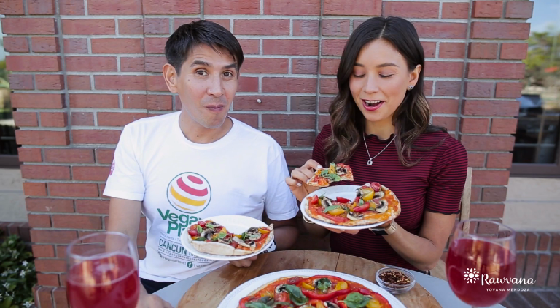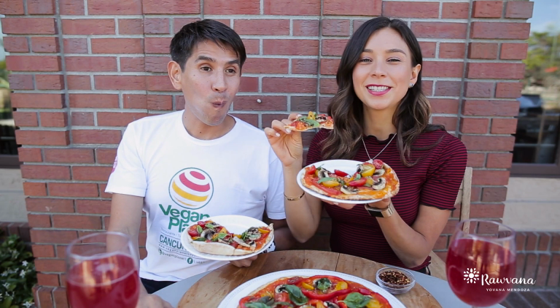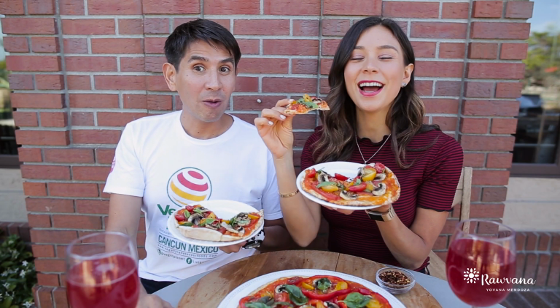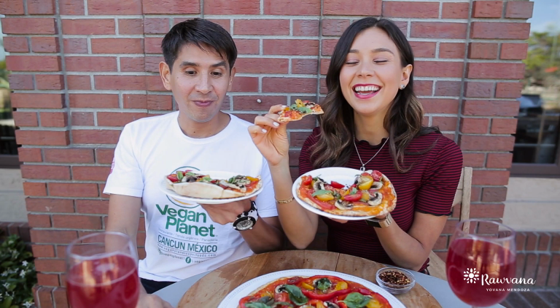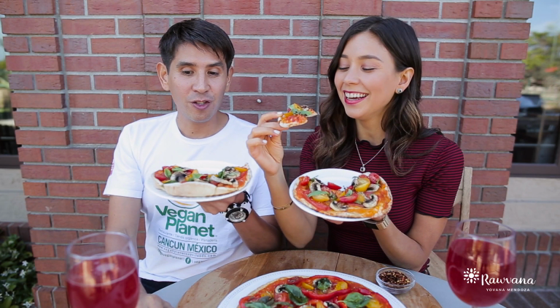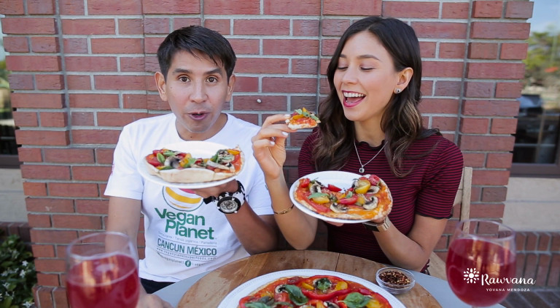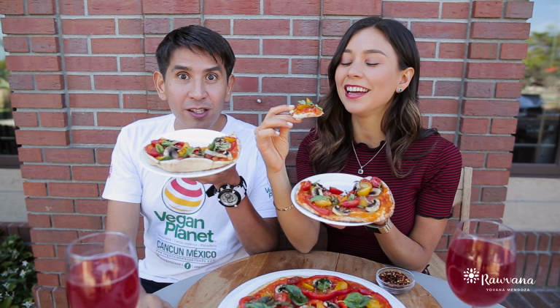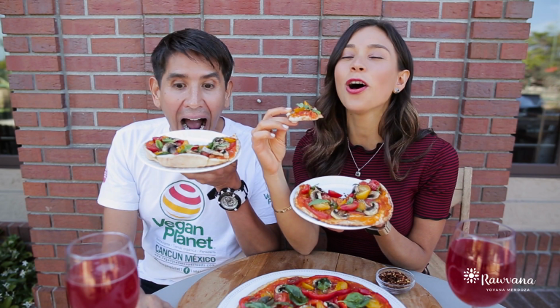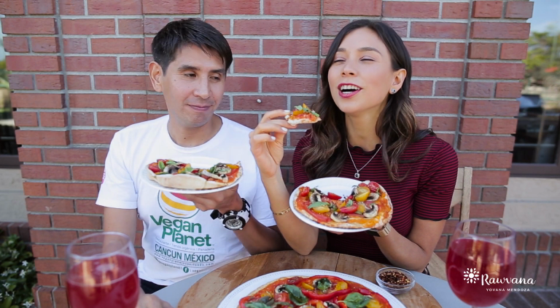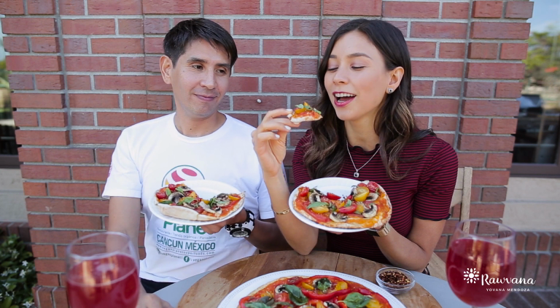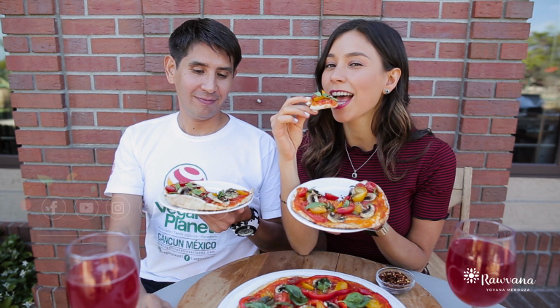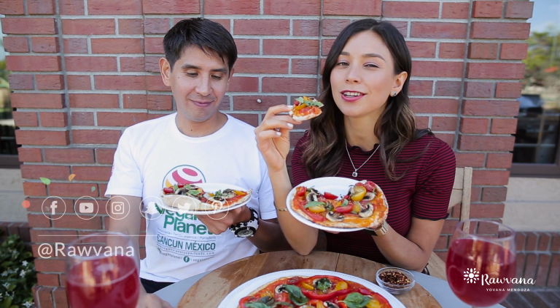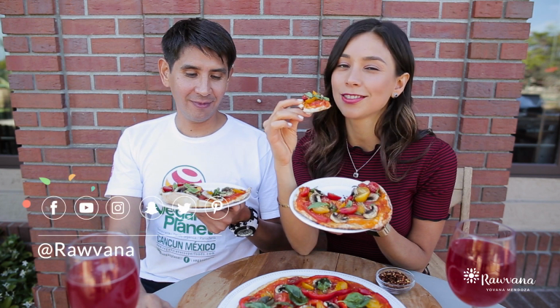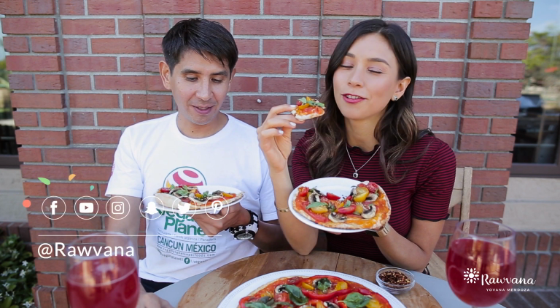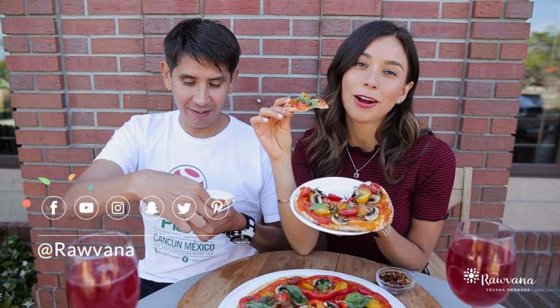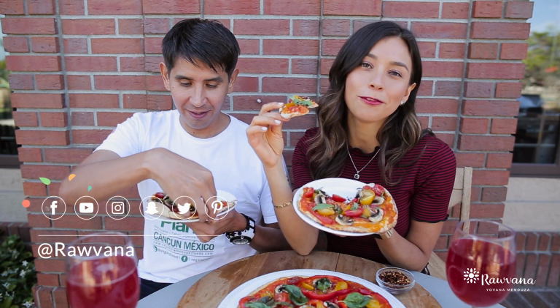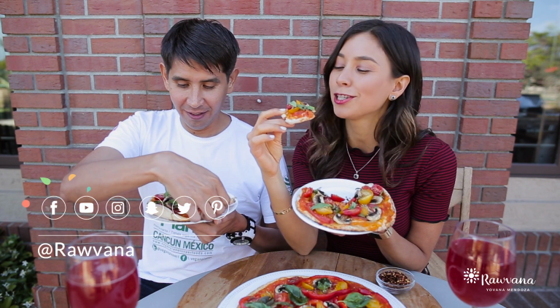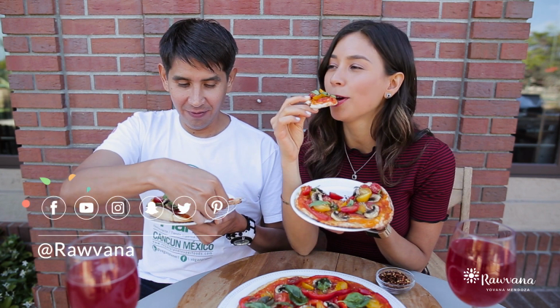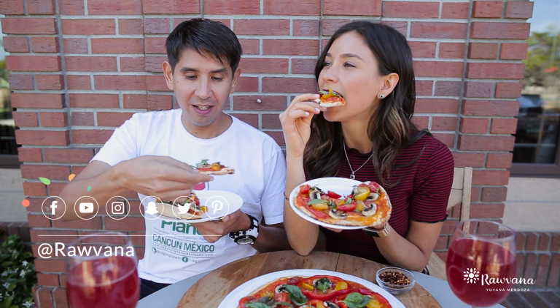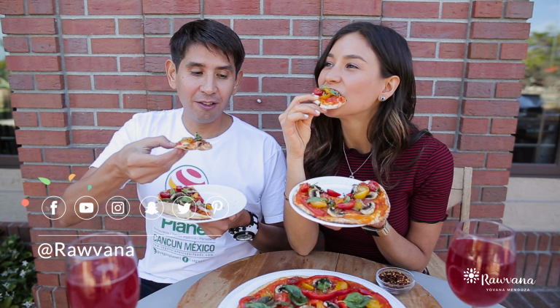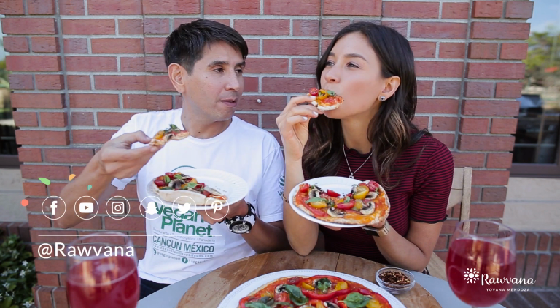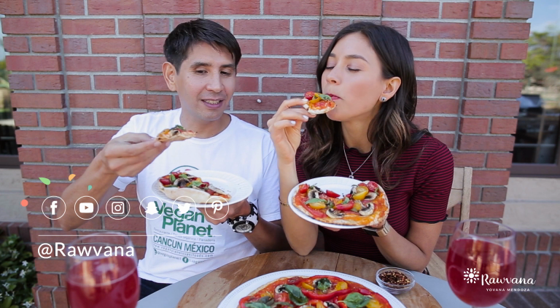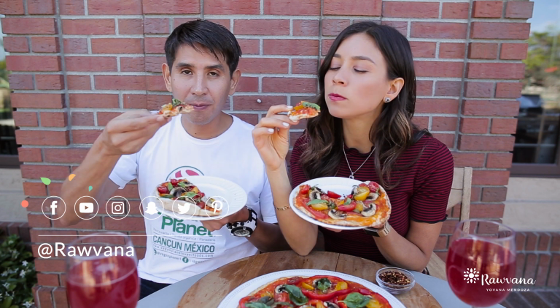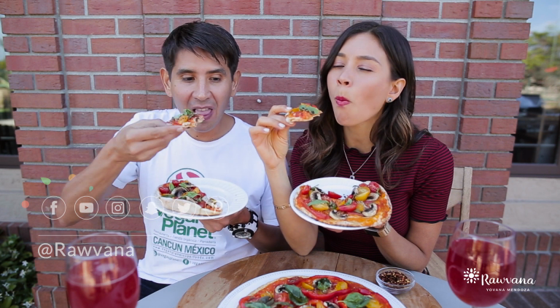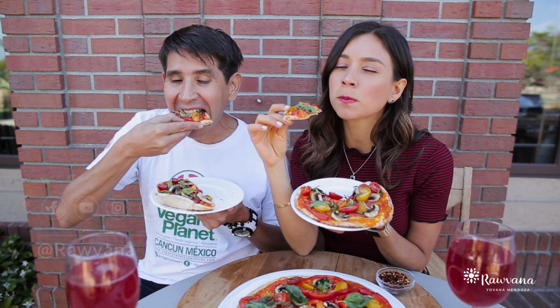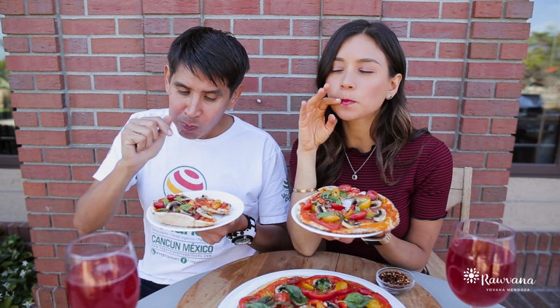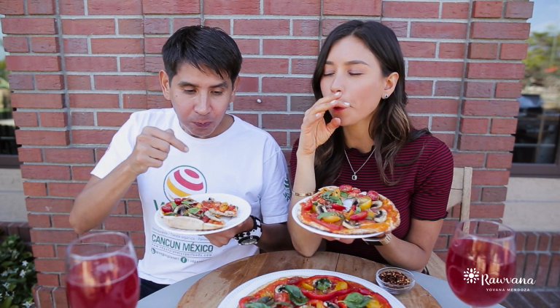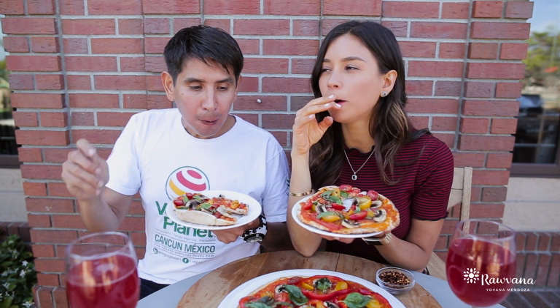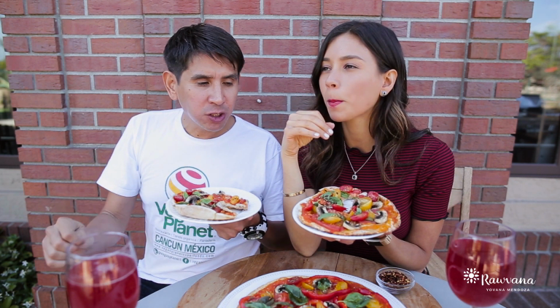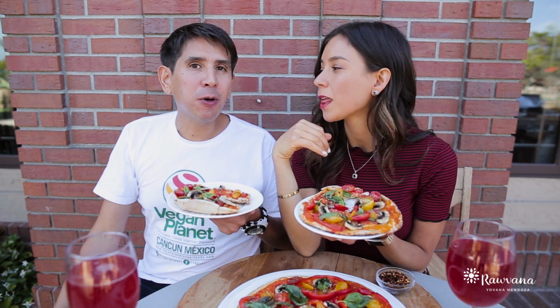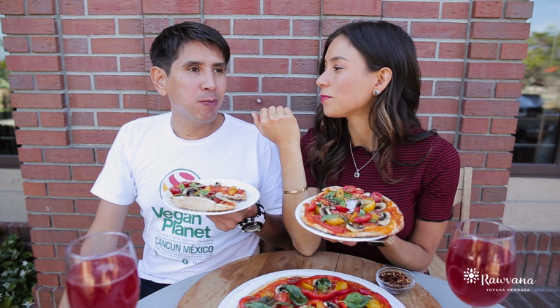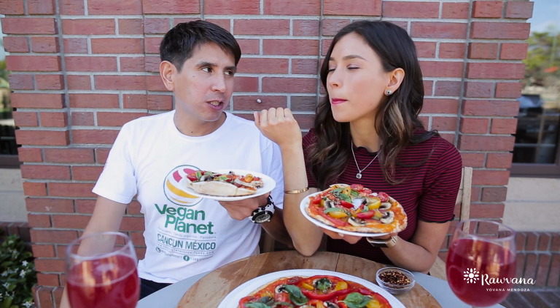All right, pizza's ready! So ready. And it's so good, you guys. I'm going to try it. I already tried it from my Spanish channel — I already ate one piece. Mmm, wow. The cool part is we made everything here, except for the crust, but everything is homemade.